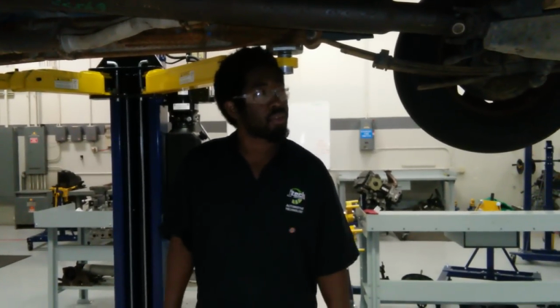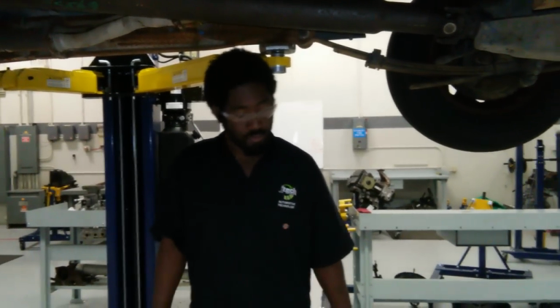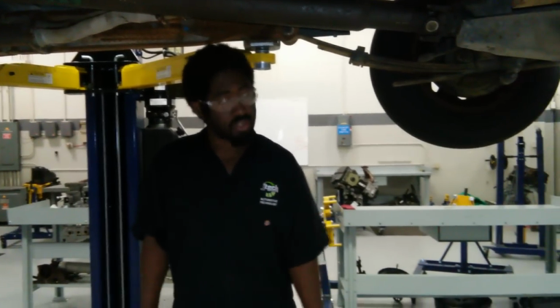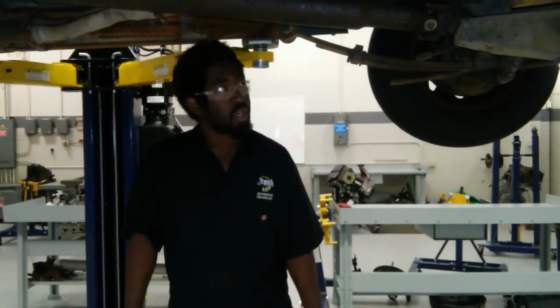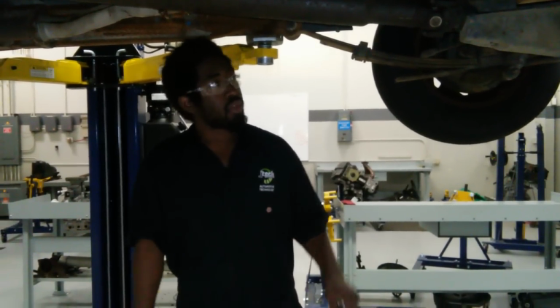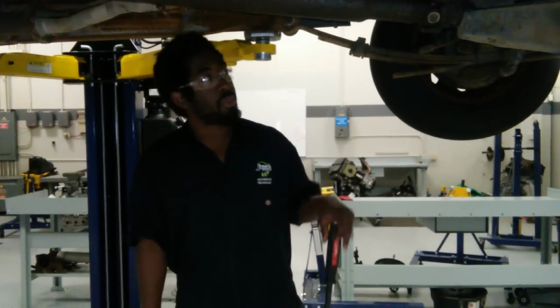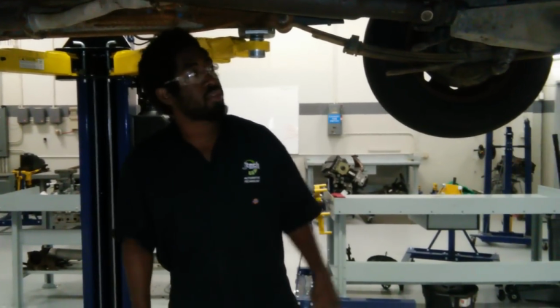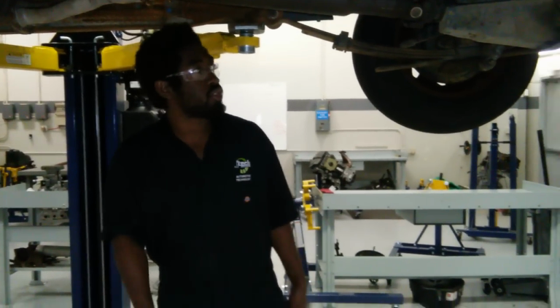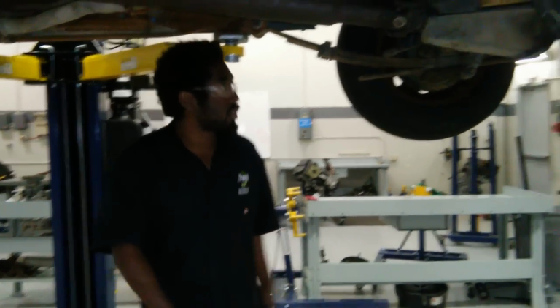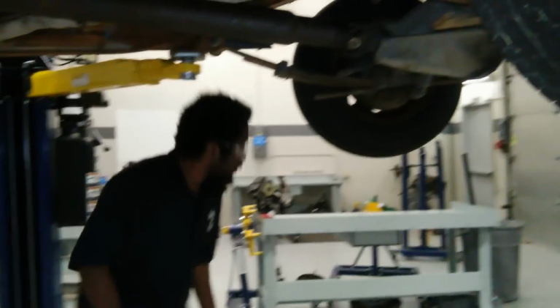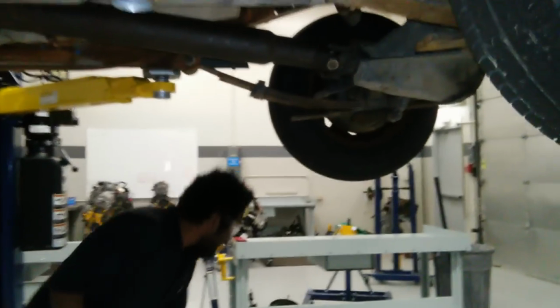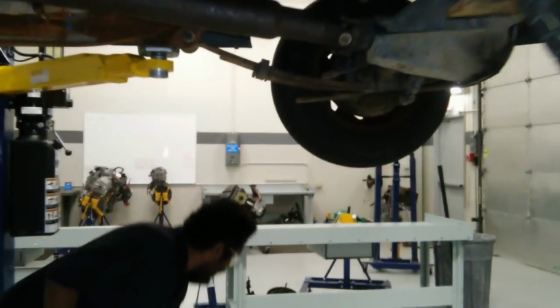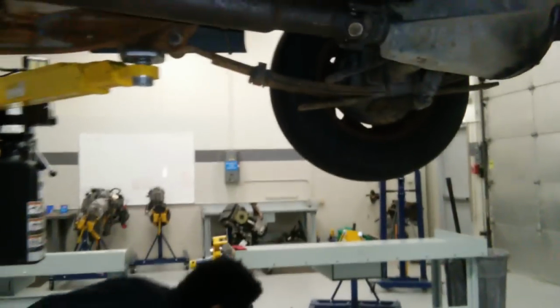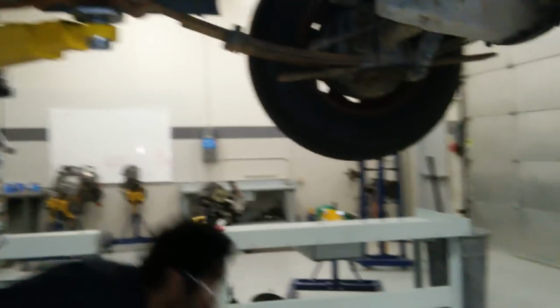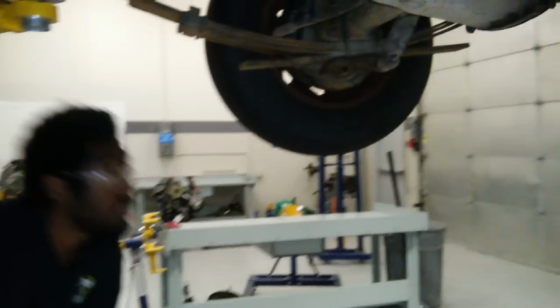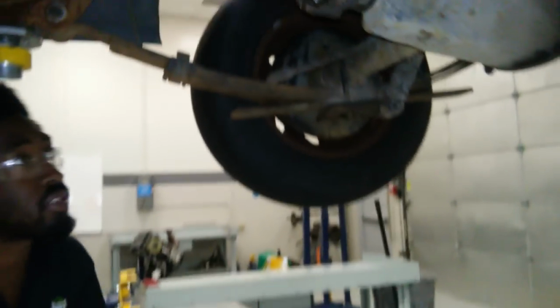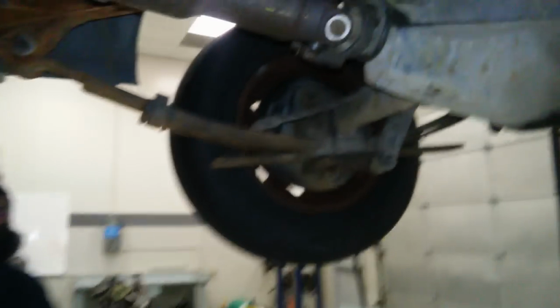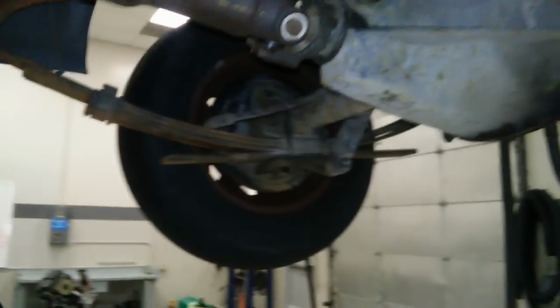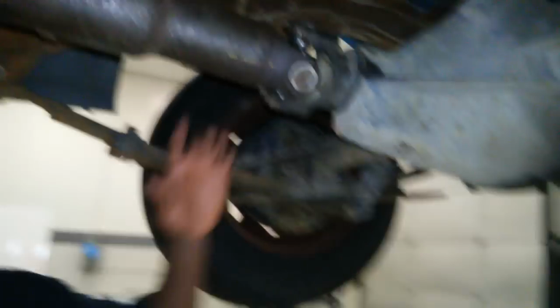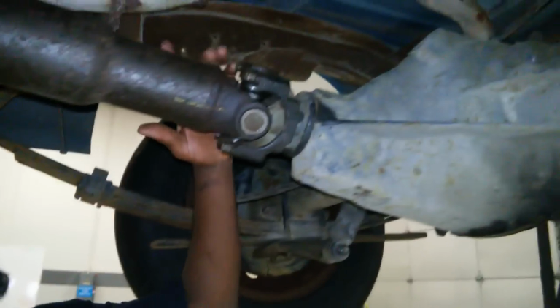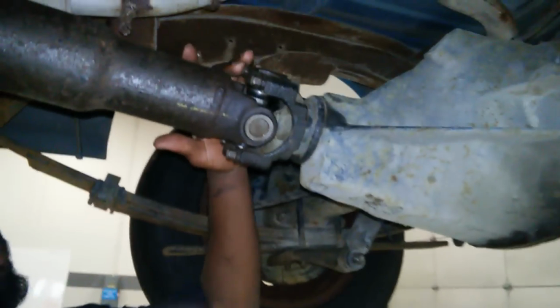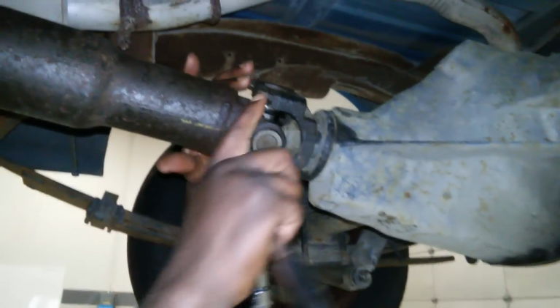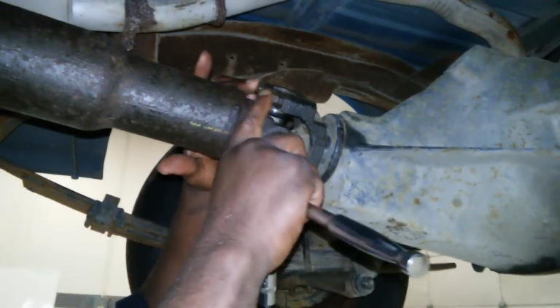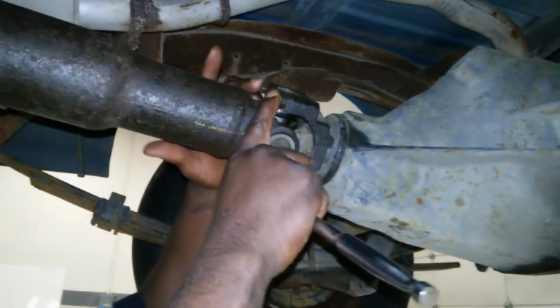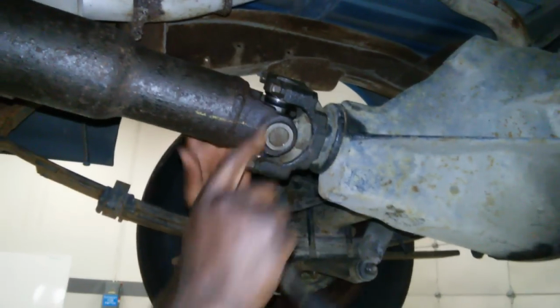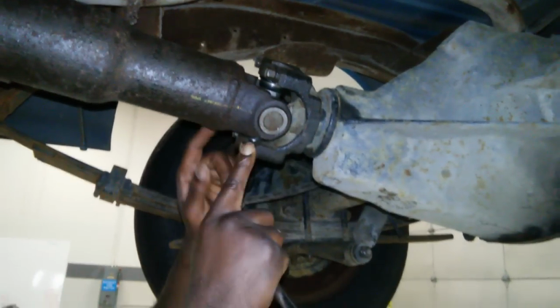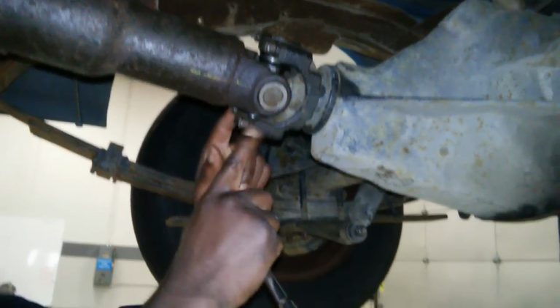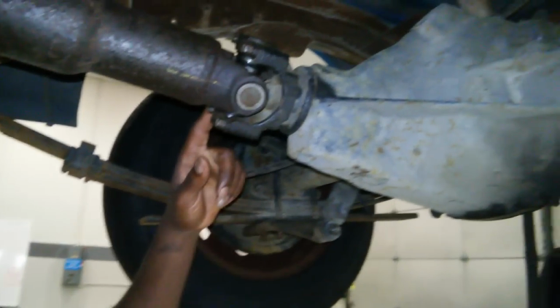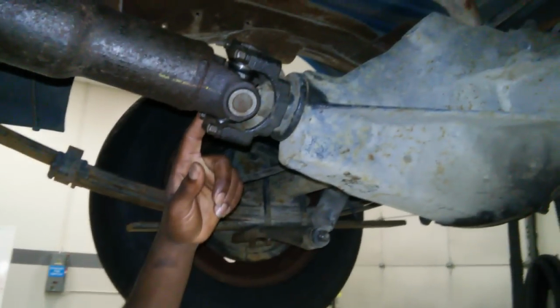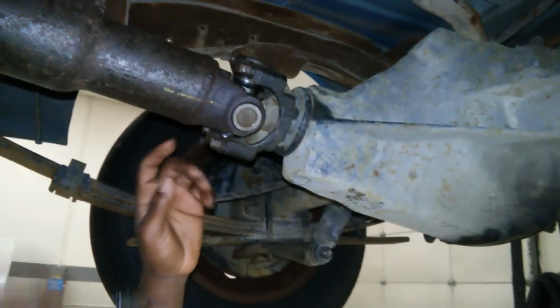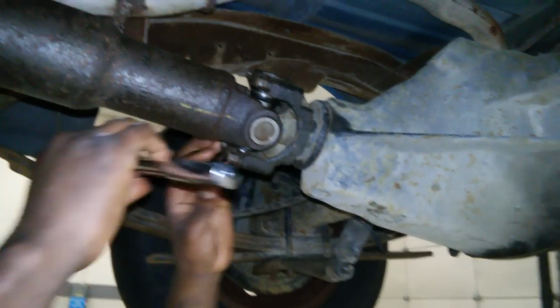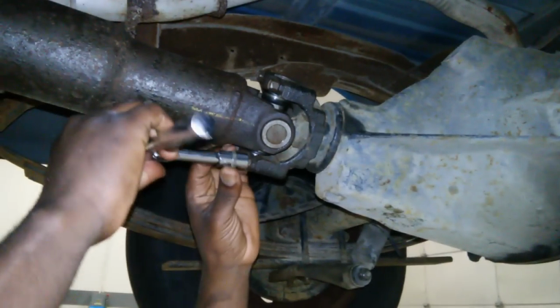First thing first, we're going to look back here on this U-joint here. That is putting up the differential. It has four bolts — one, two, three, and four. We're going to go ahead and pop those on loose.